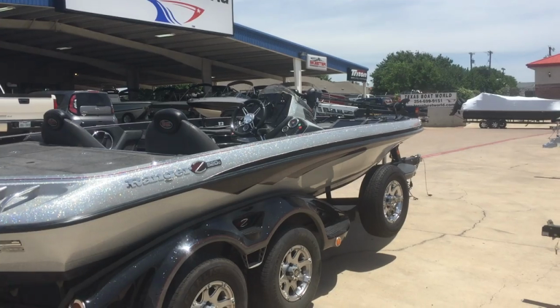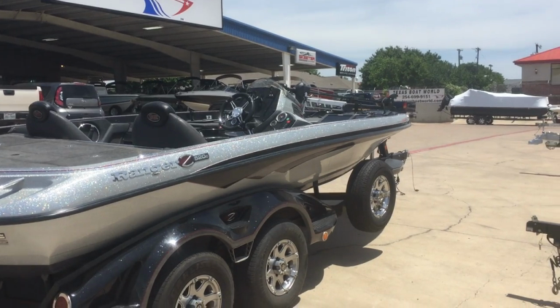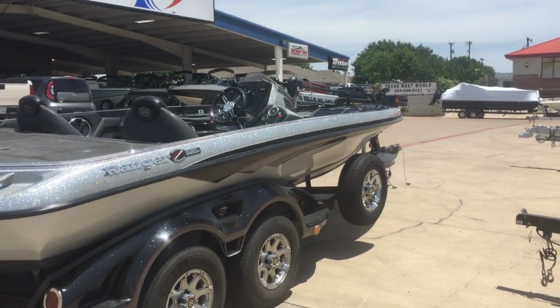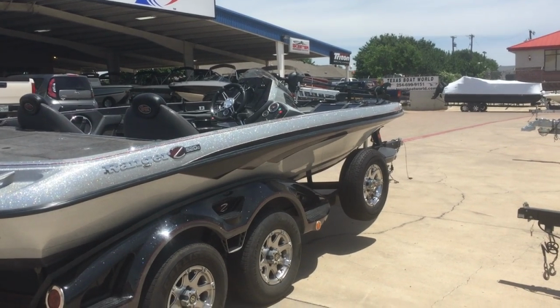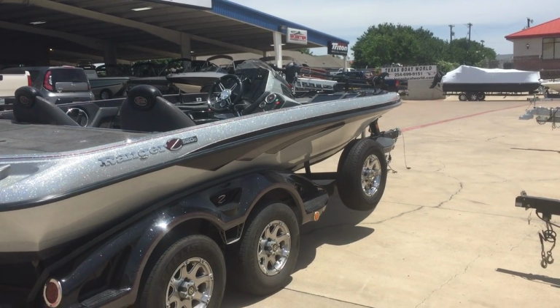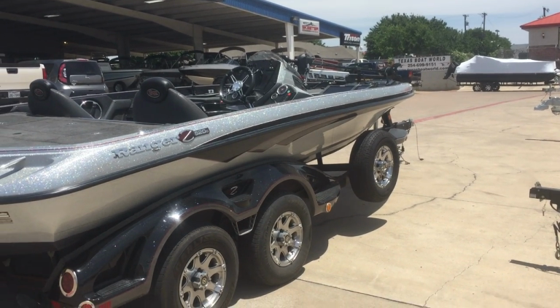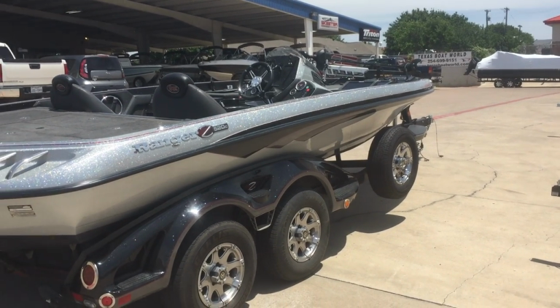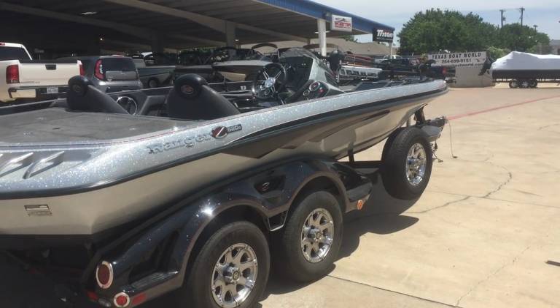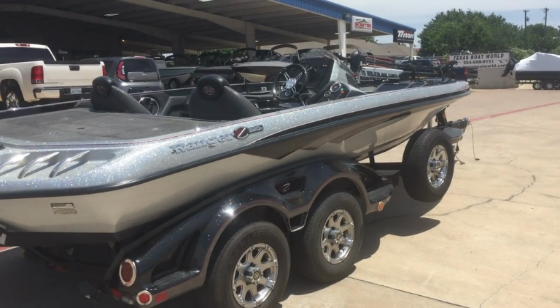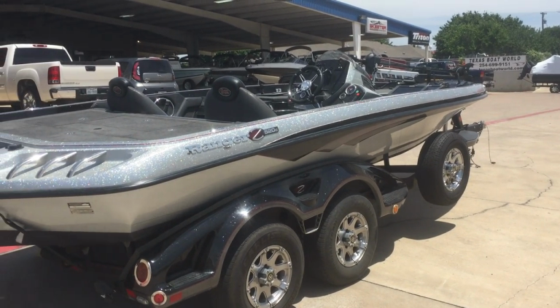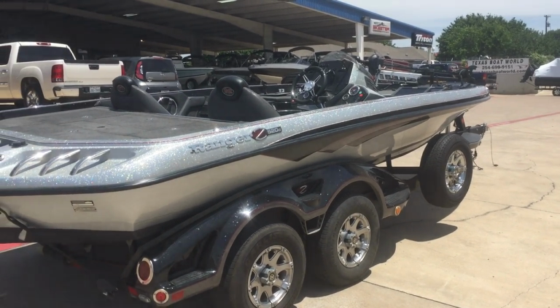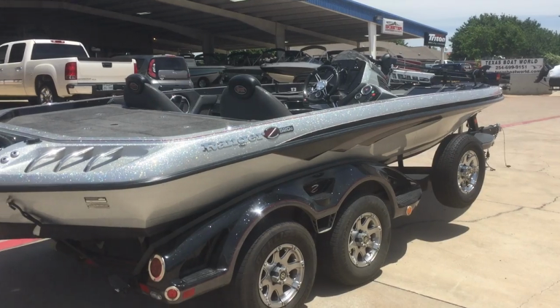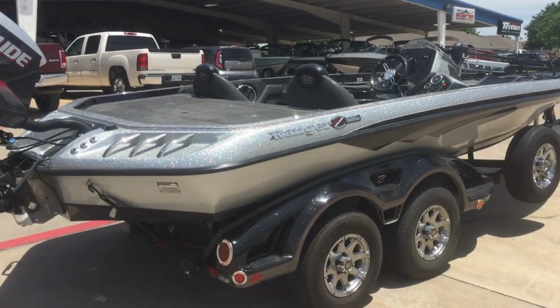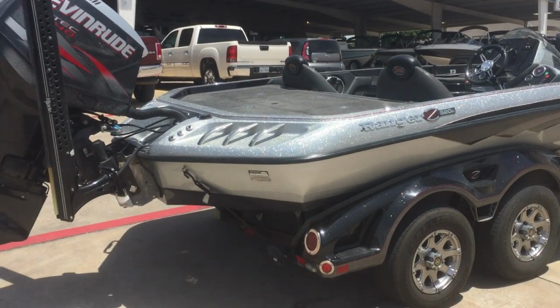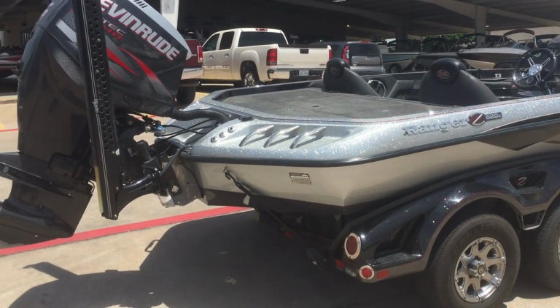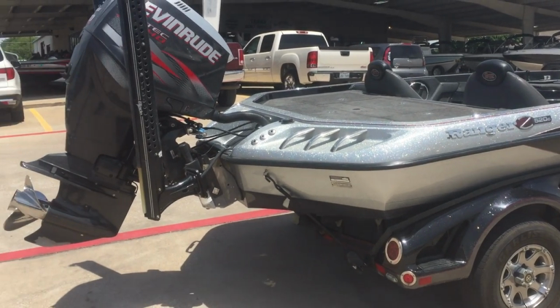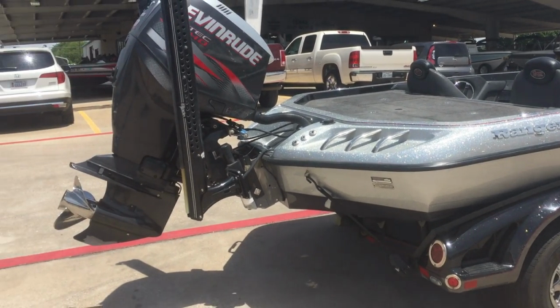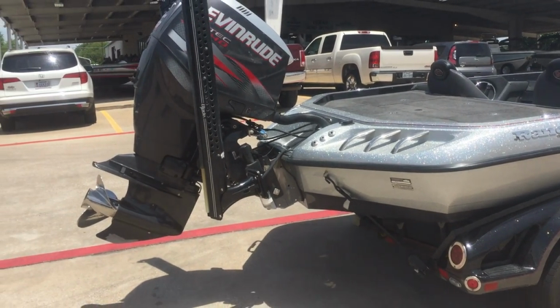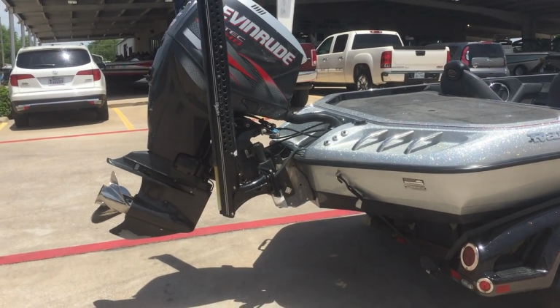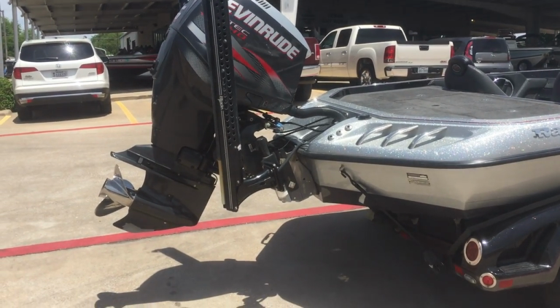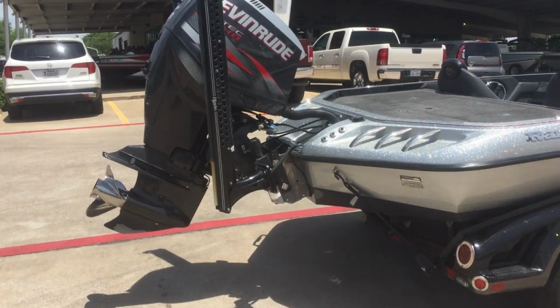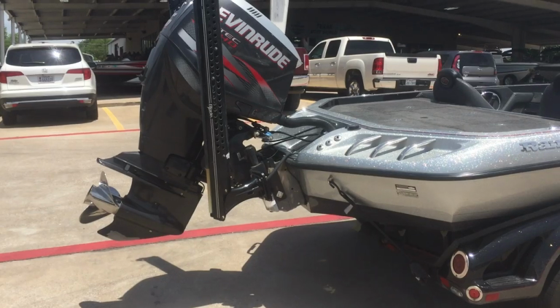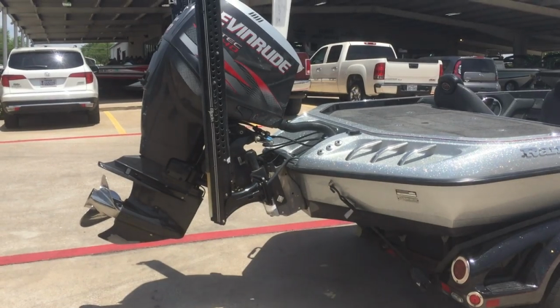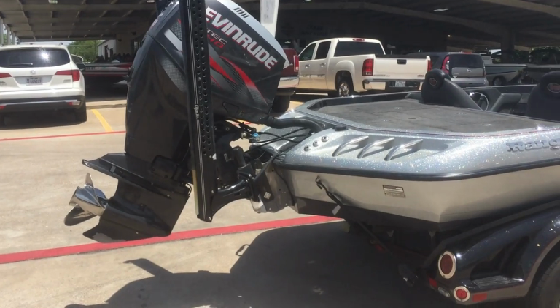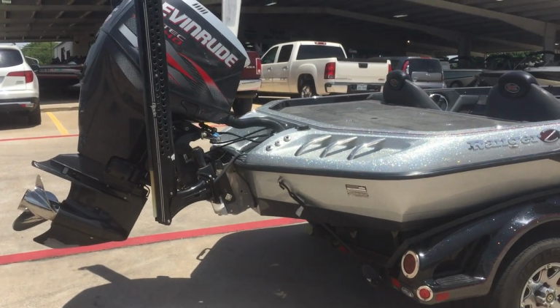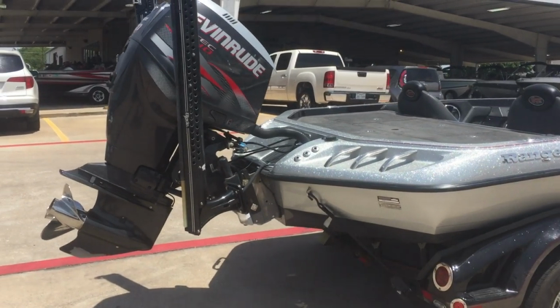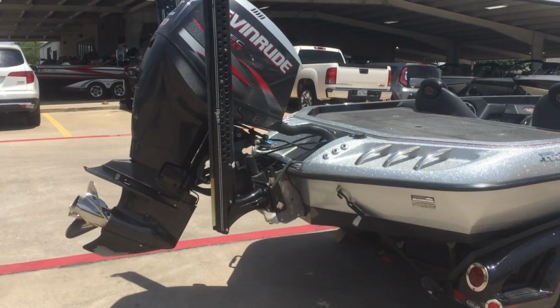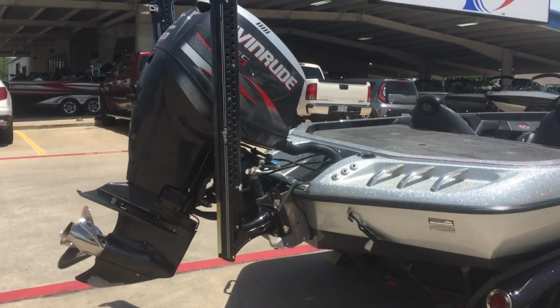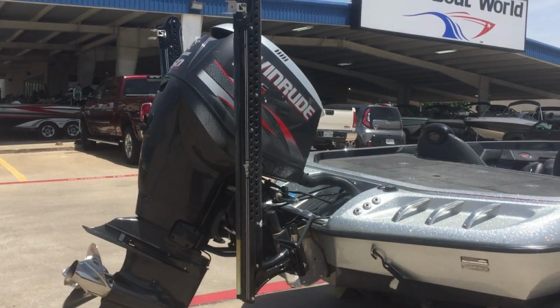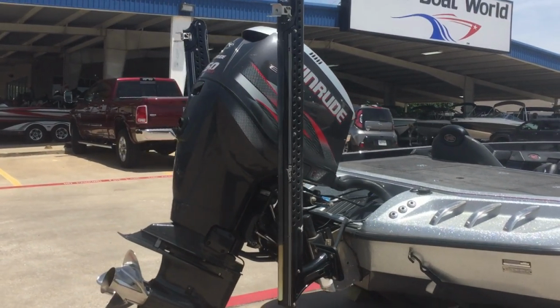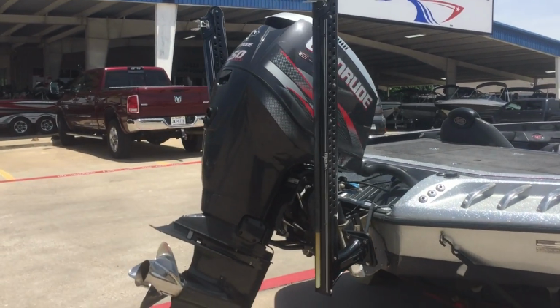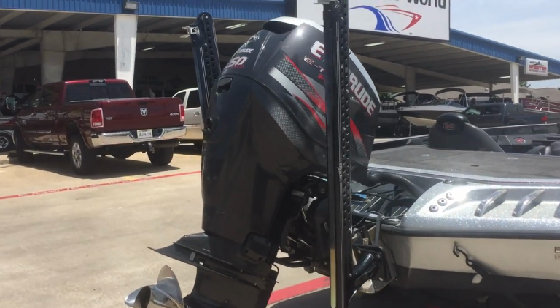Got a 2013 Z520C. It's got a hydraulic jack plate, Evinrude HO, dual 8-foot blades.